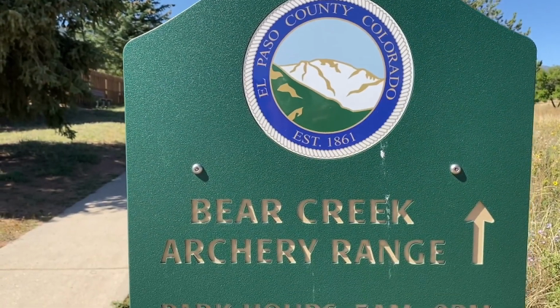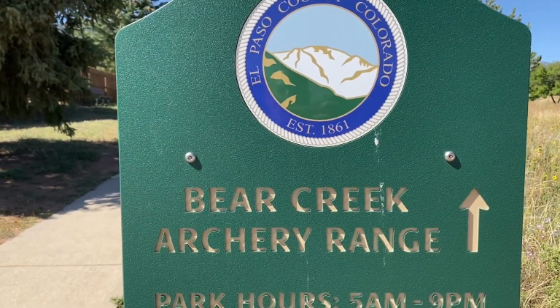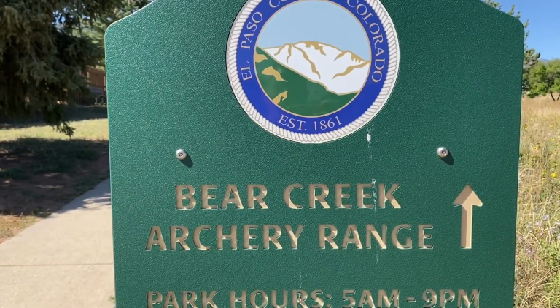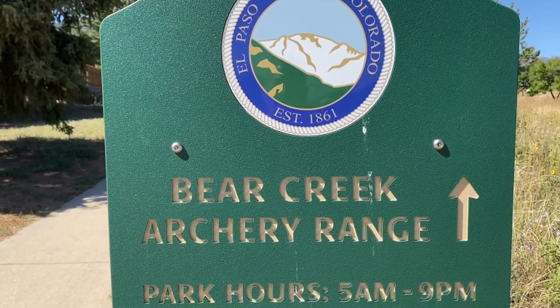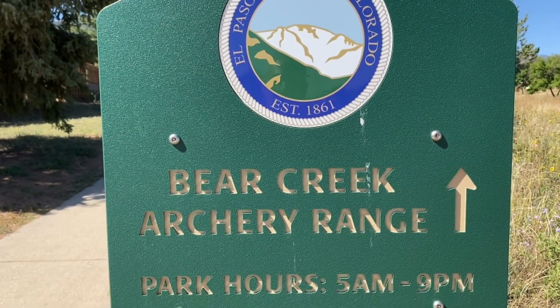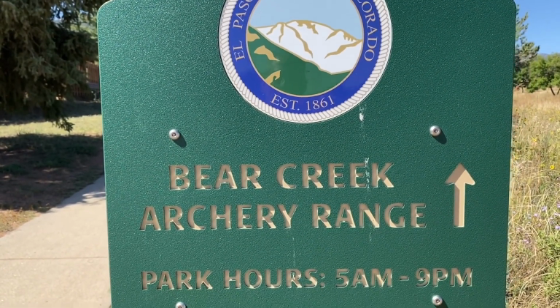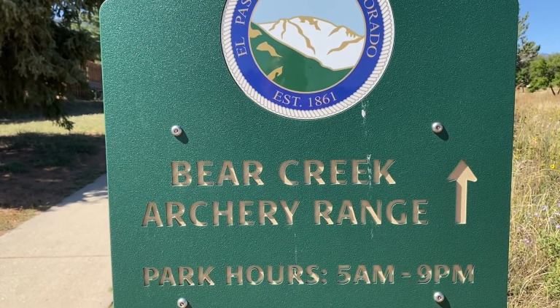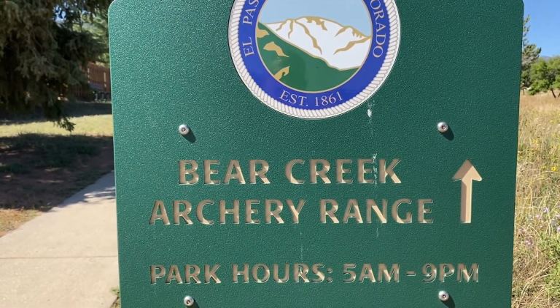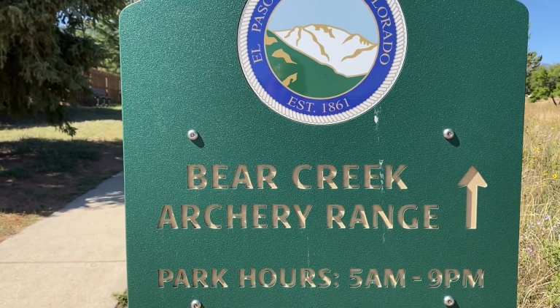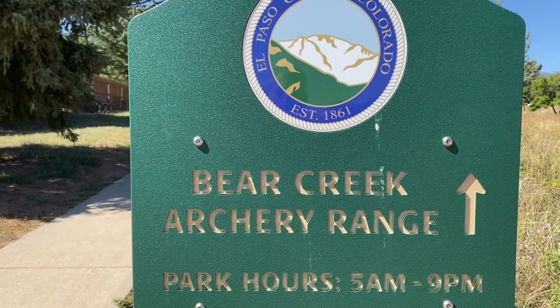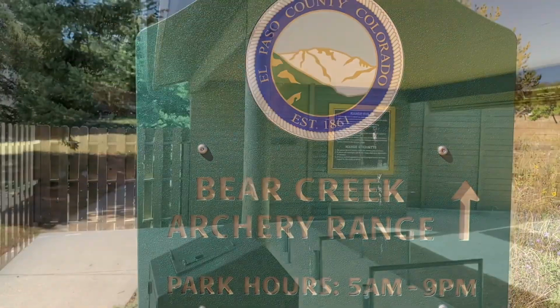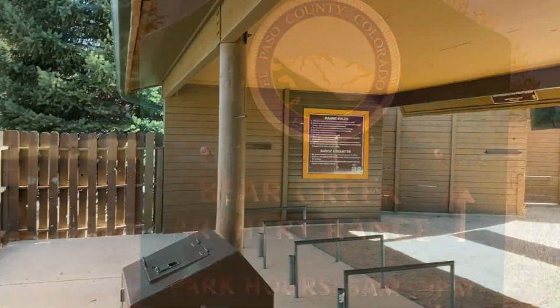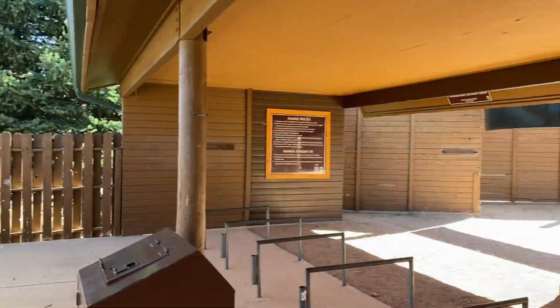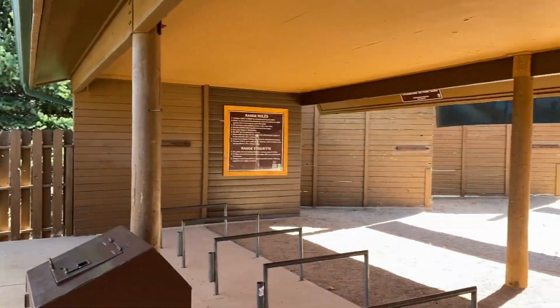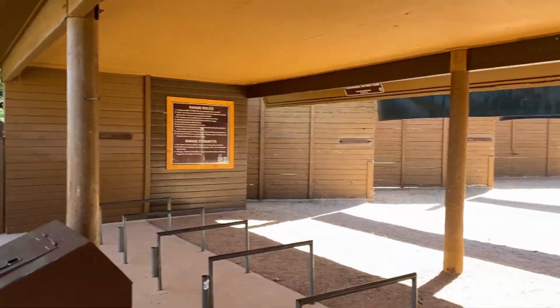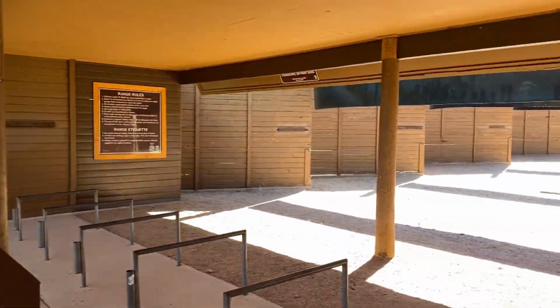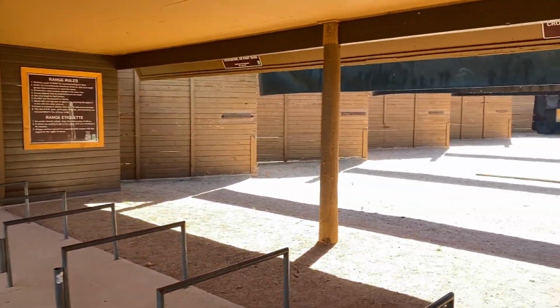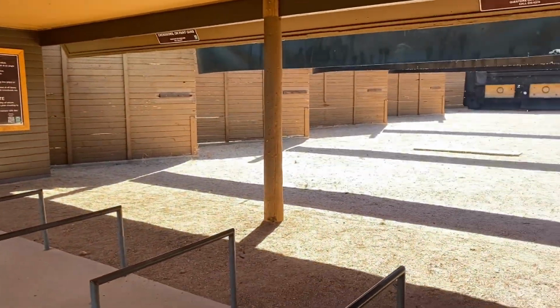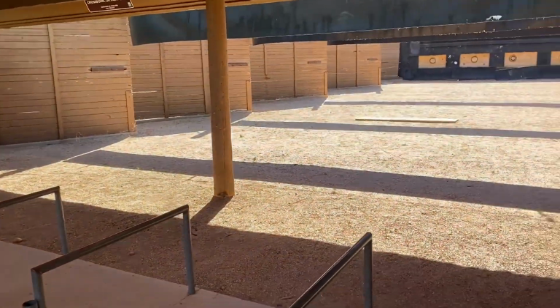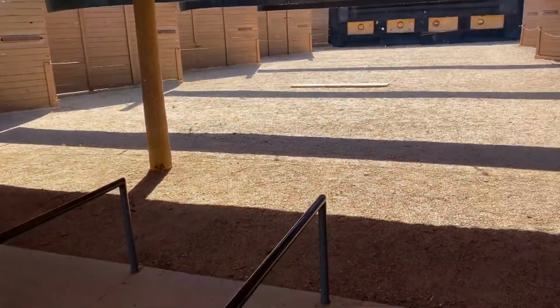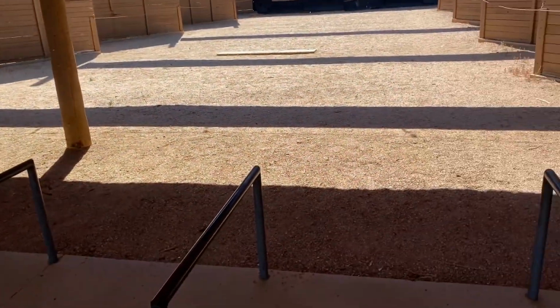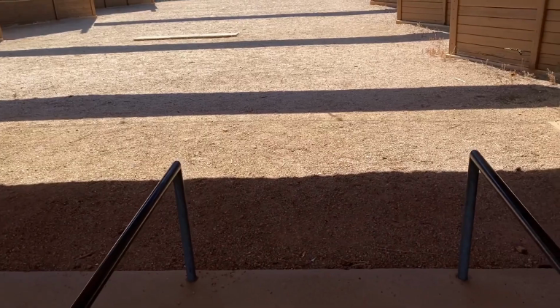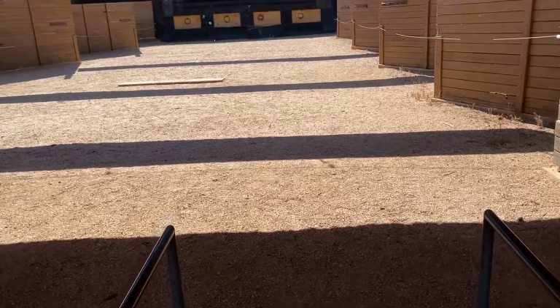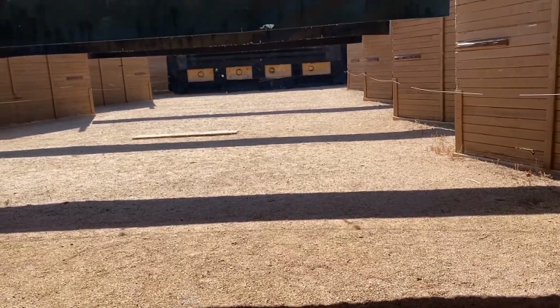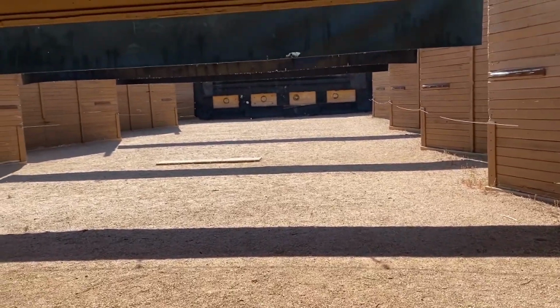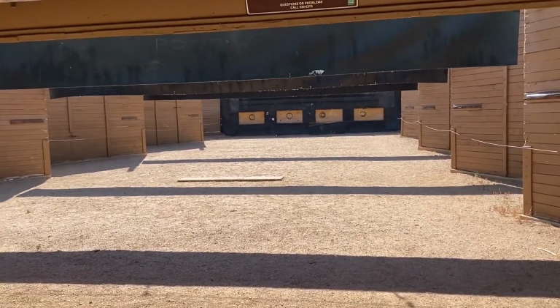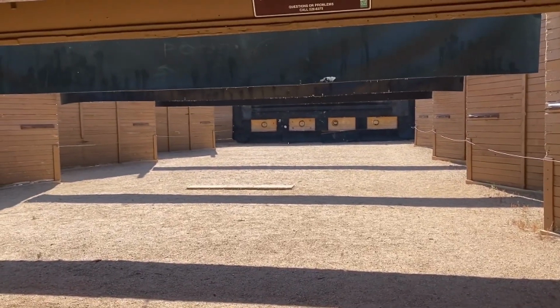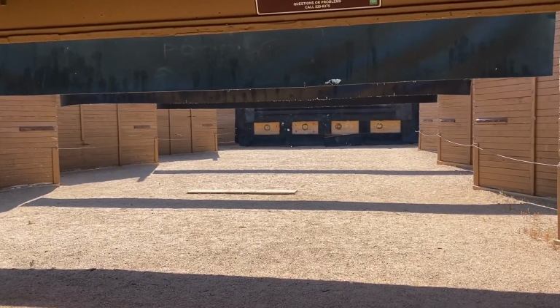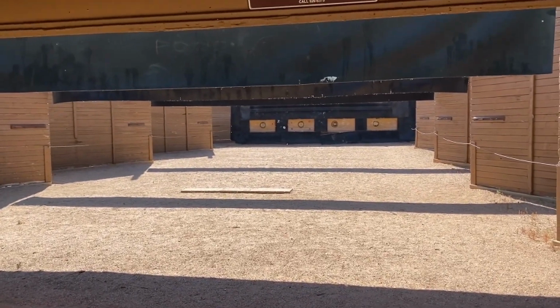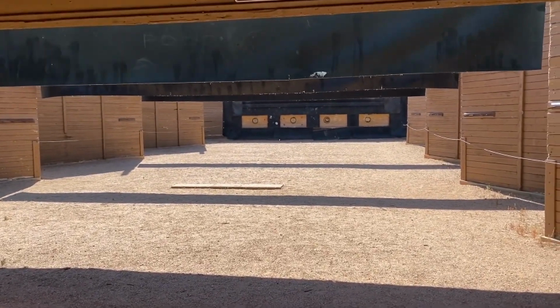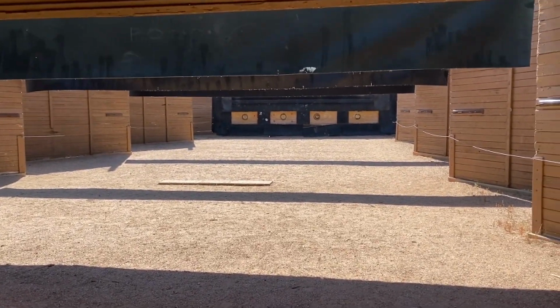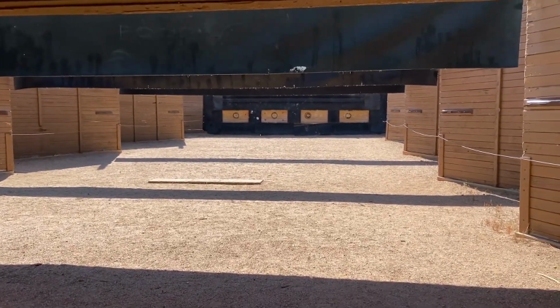There's also an area for archery, open from 5 a.m. to 9 p.m. This is what the archery range looks like — you've got slots here for each person and targets way in the distance.